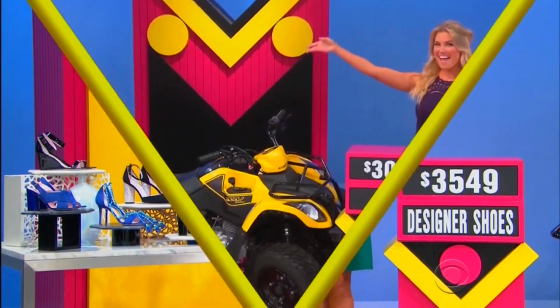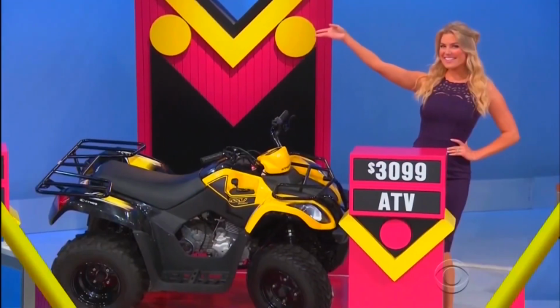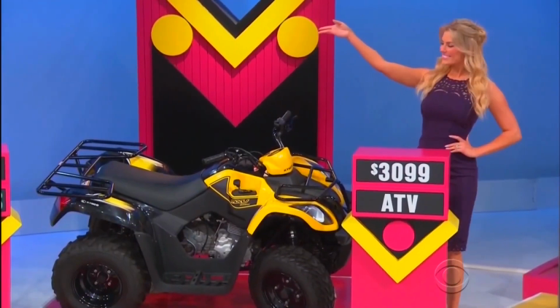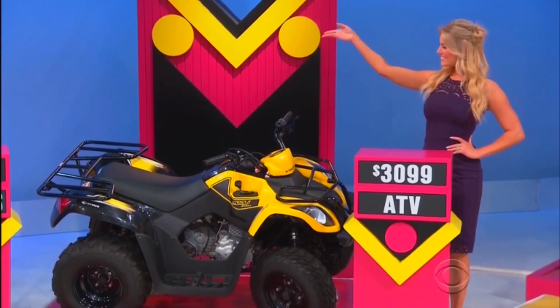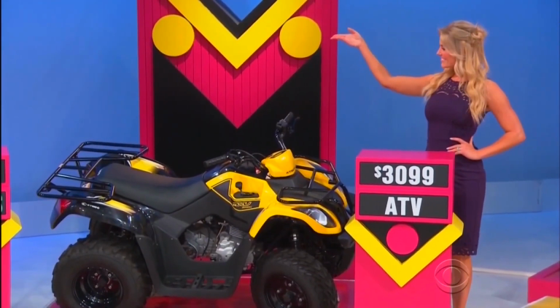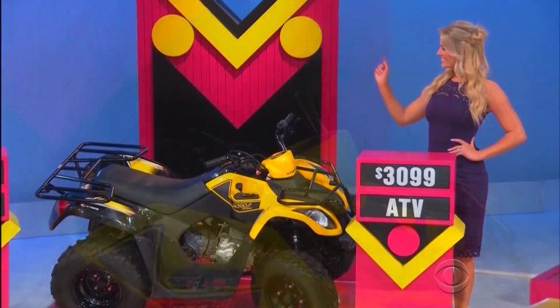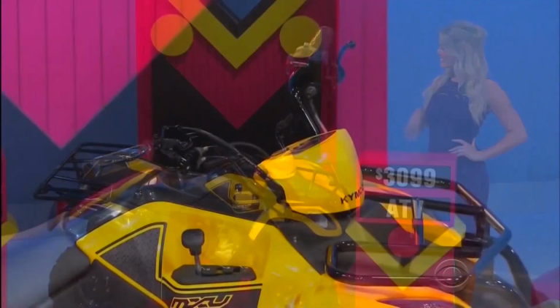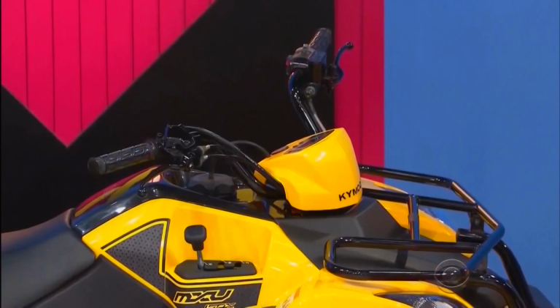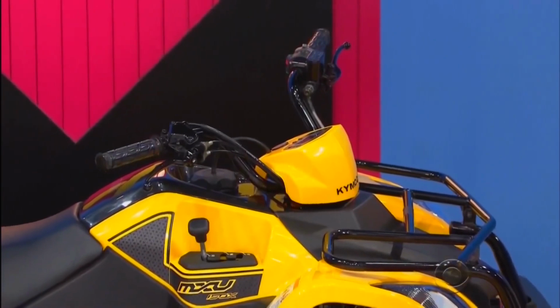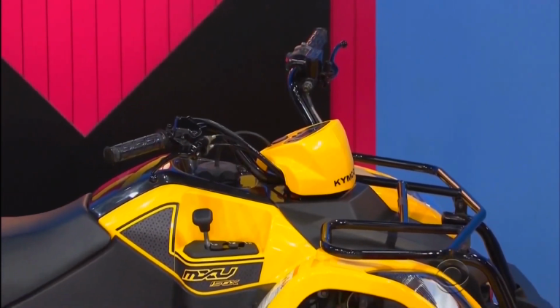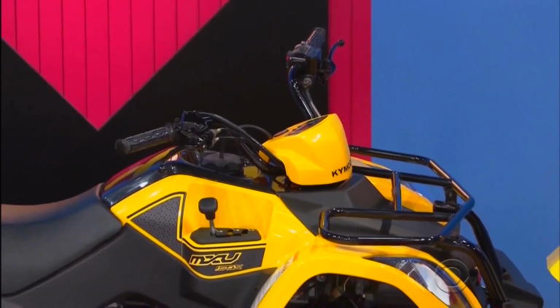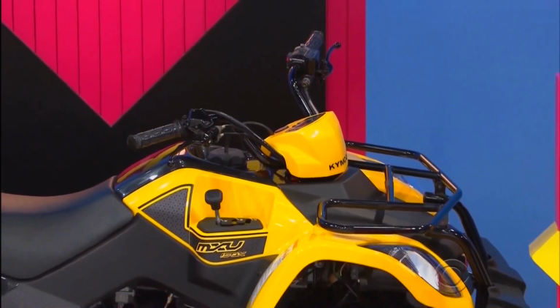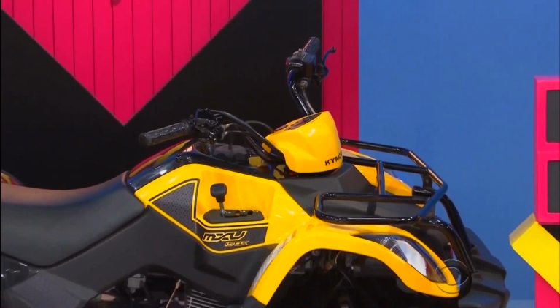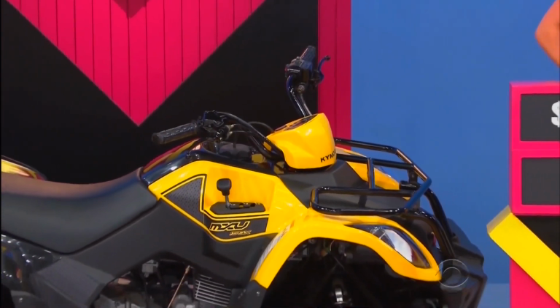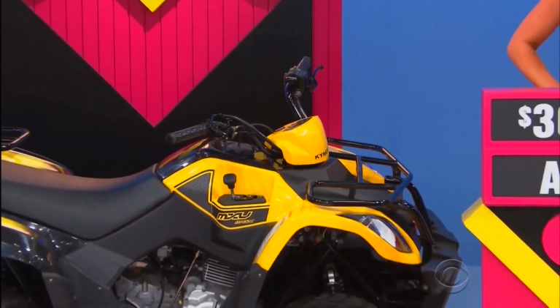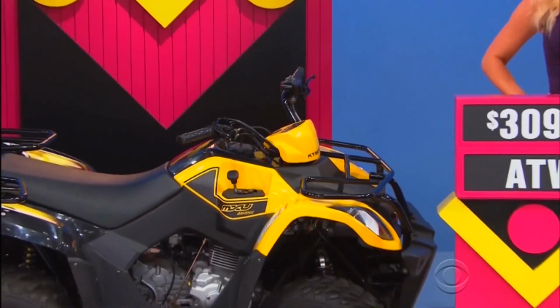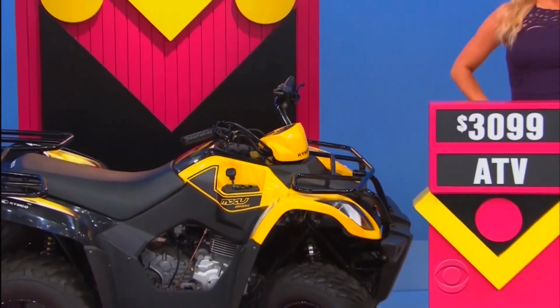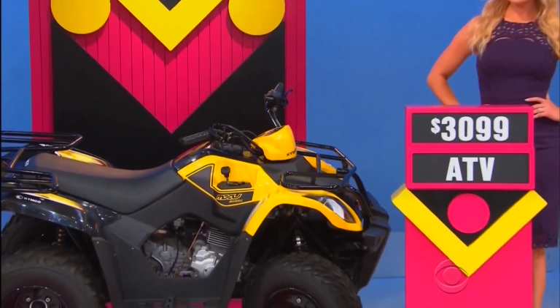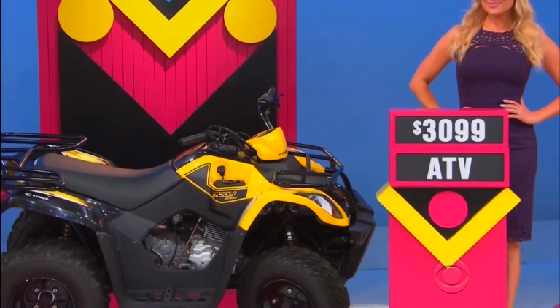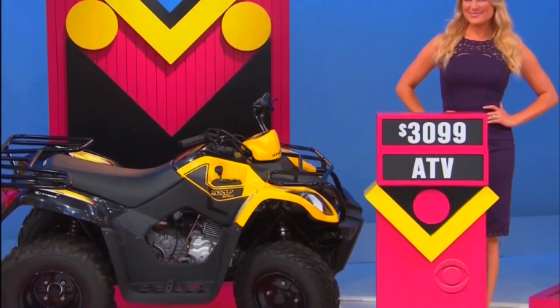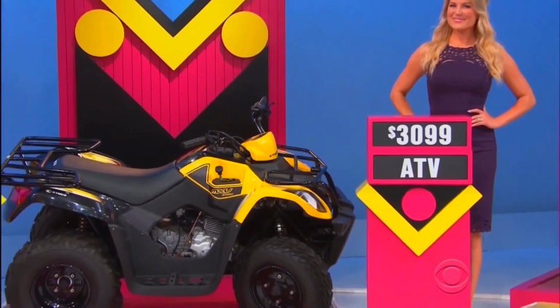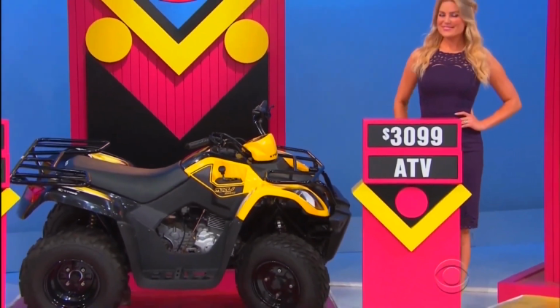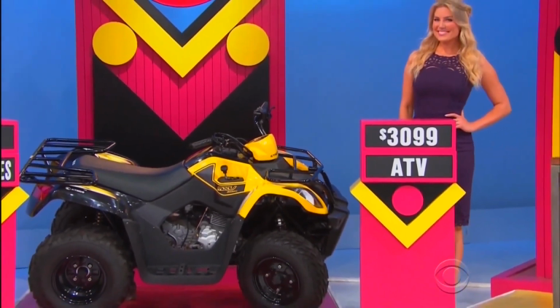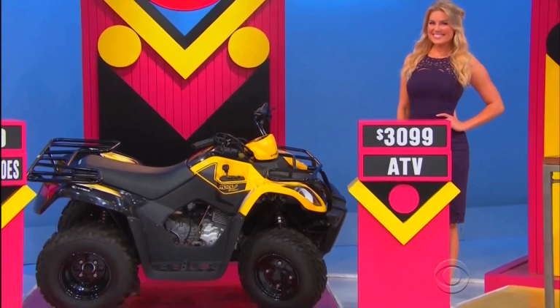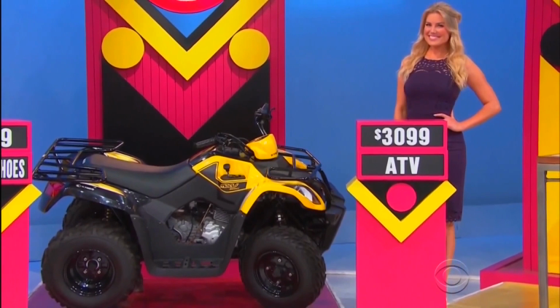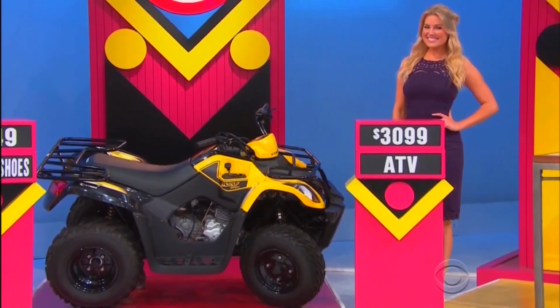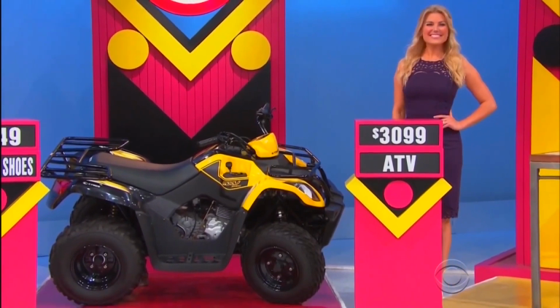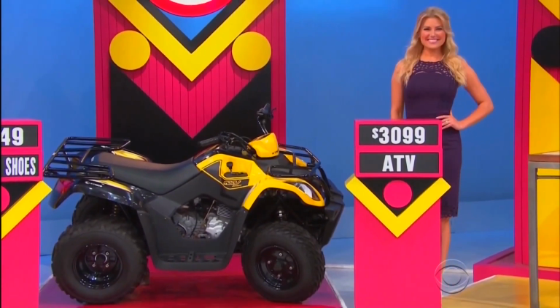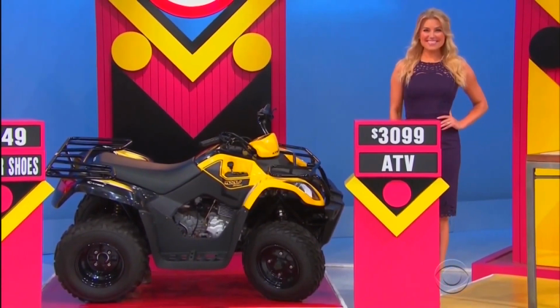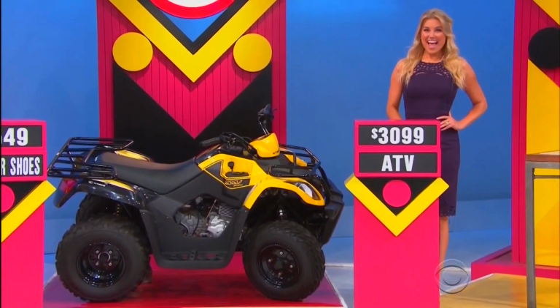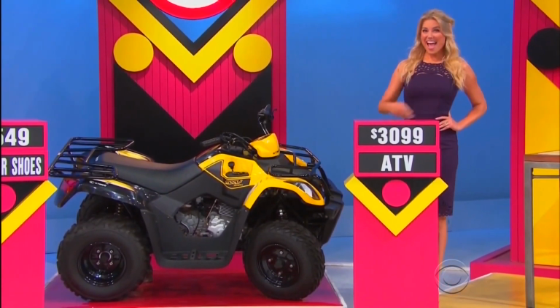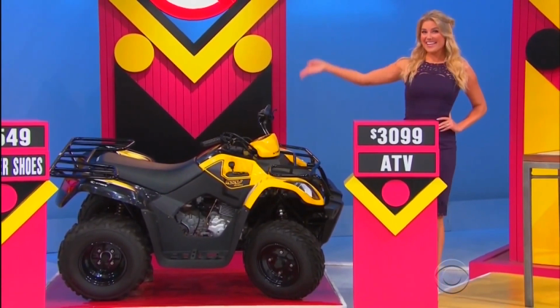And then second, go off-roading with this Kymco MXU-150X ATV, featuring a 150cc air-cooled engine, continuously variable transmission, and two-wheel drive!